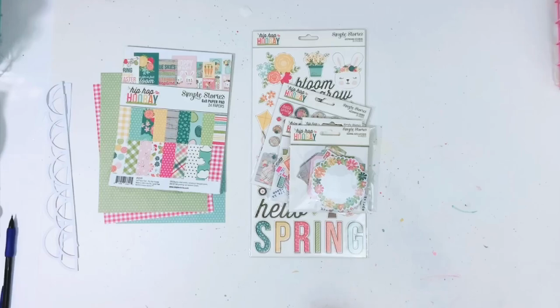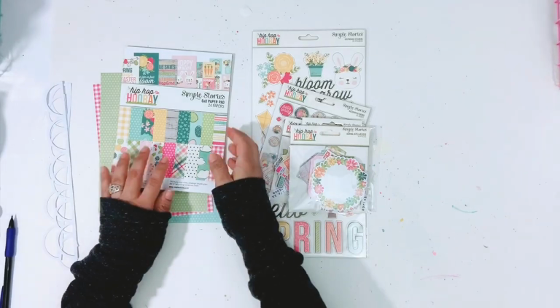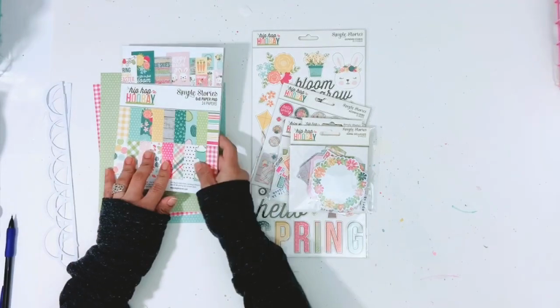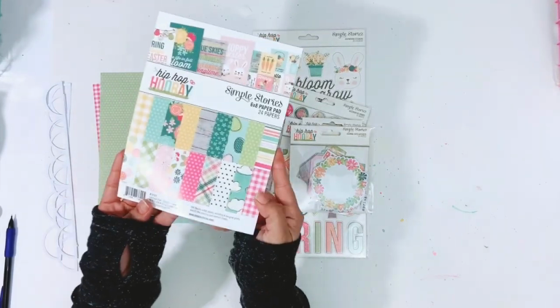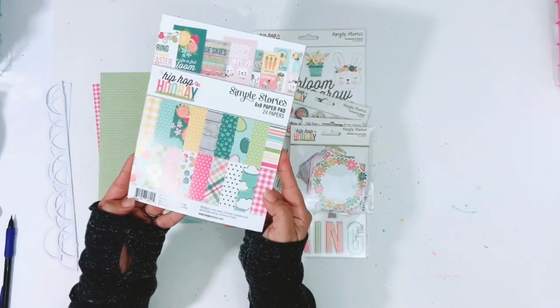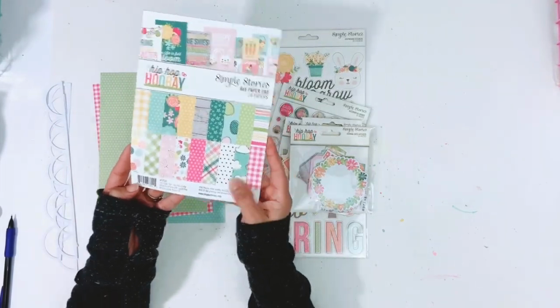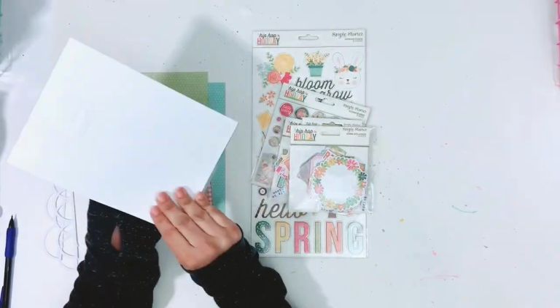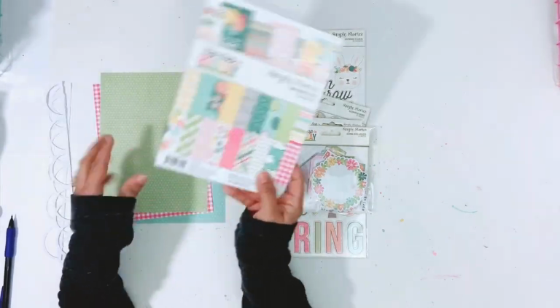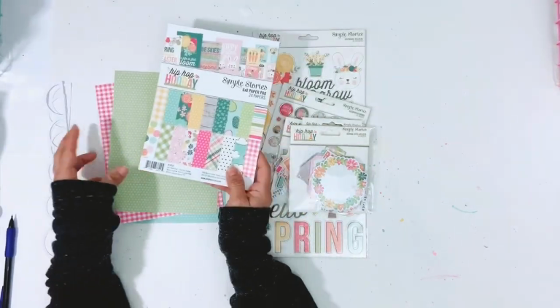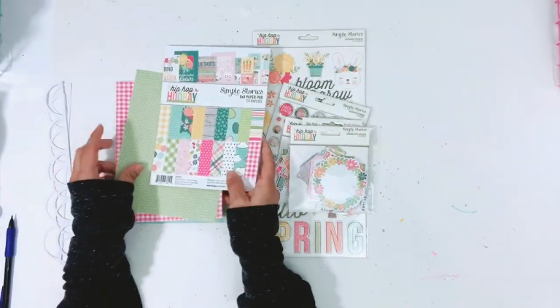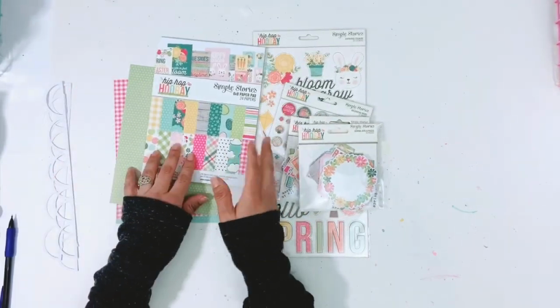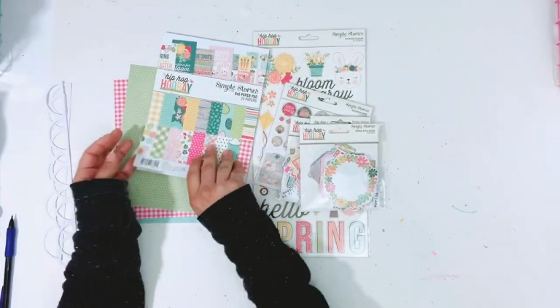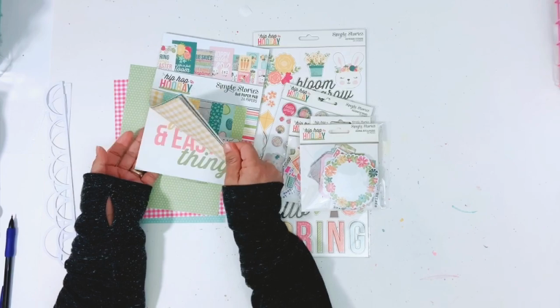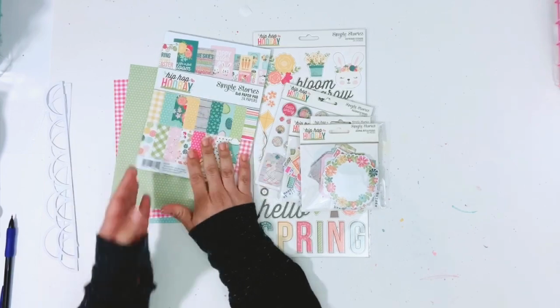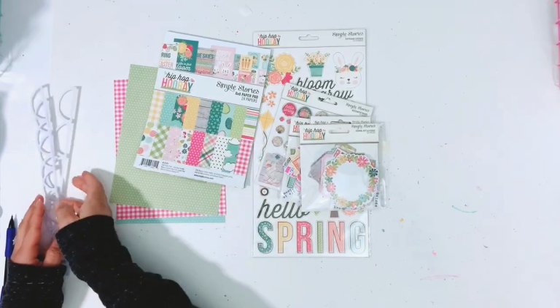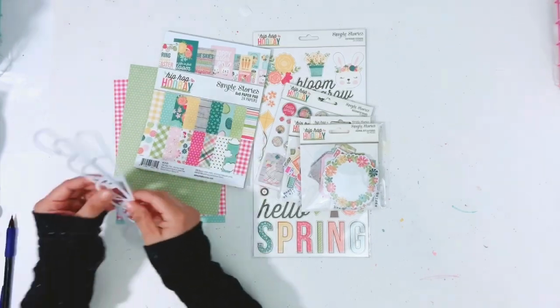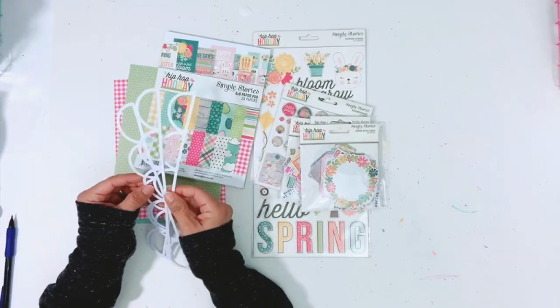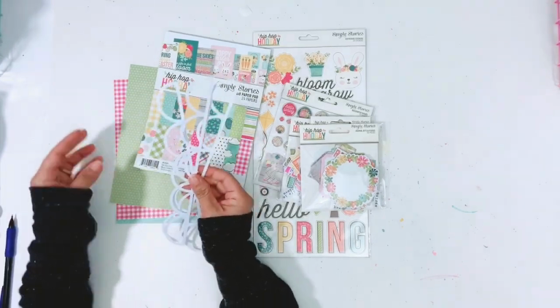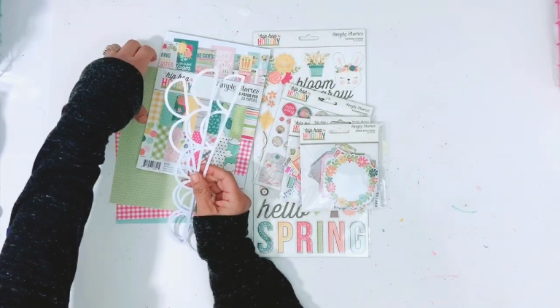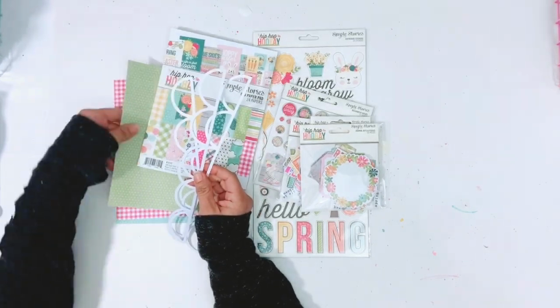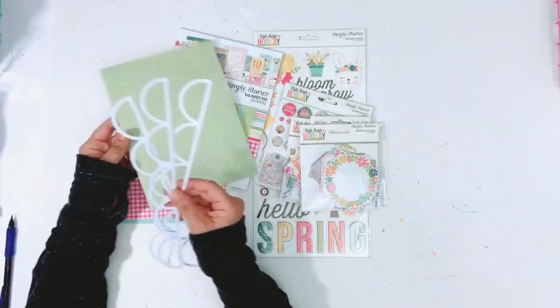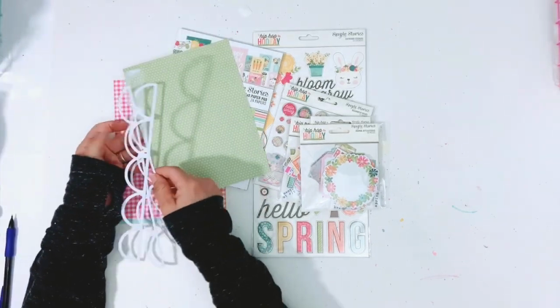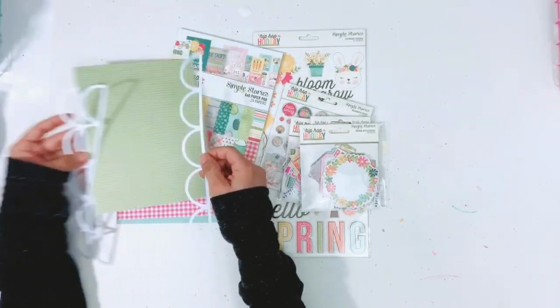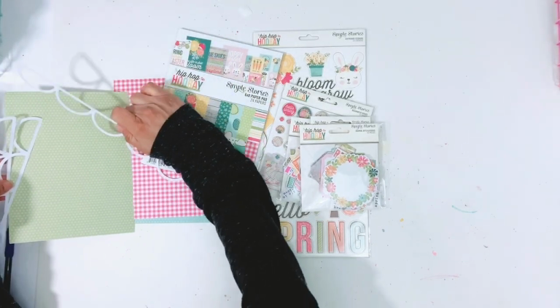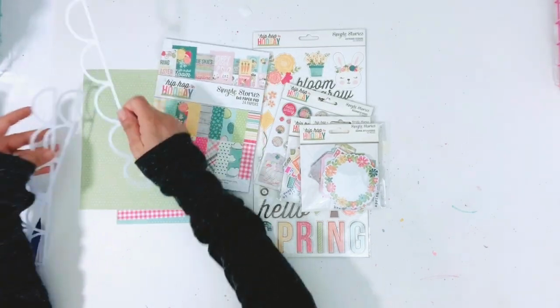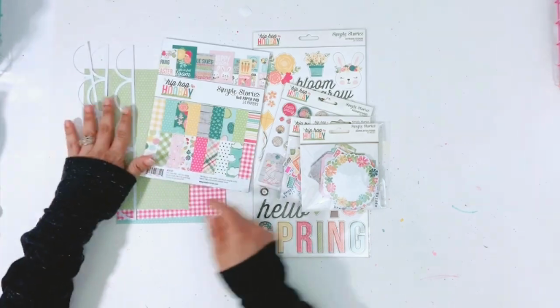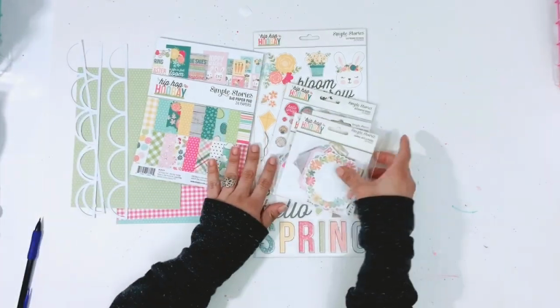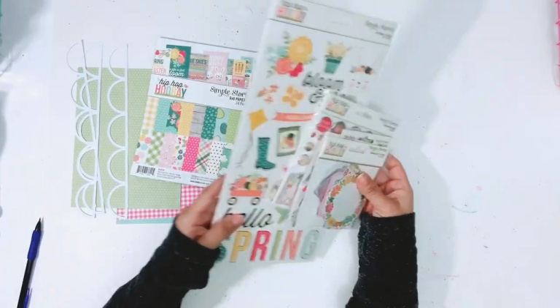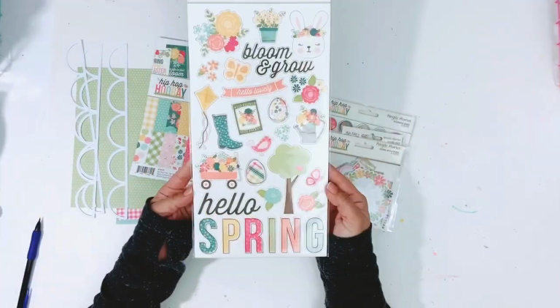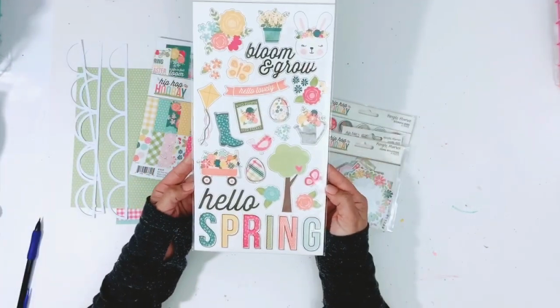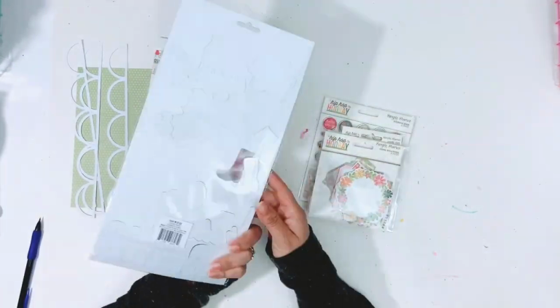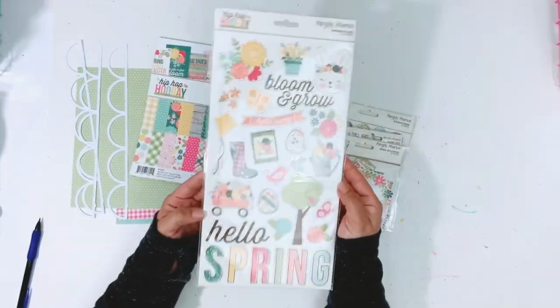Hey friends, it's Erica. Welcome back to my channel. Today I have a layout for the Achiri on Top 6x6 Mixer Blog Hop. We are all using 6x6 and 6x8 paper pads today and I am just going to show you all of the products that I'm going to be using.